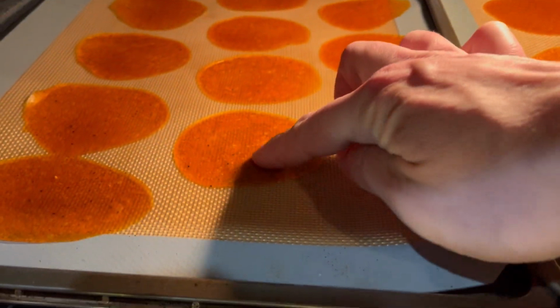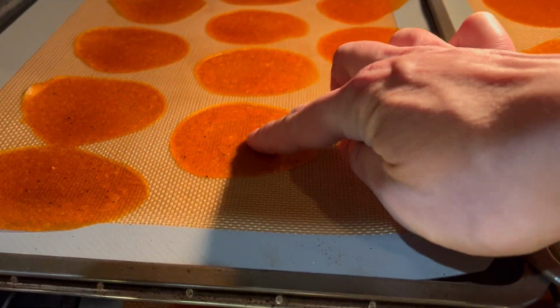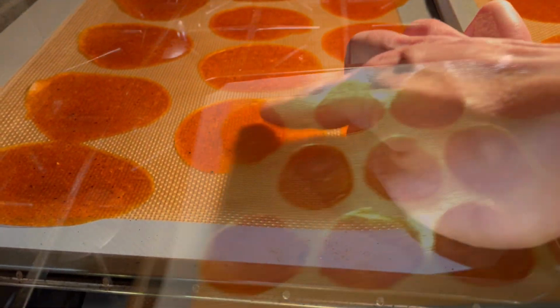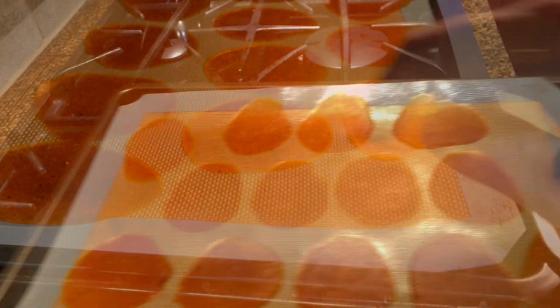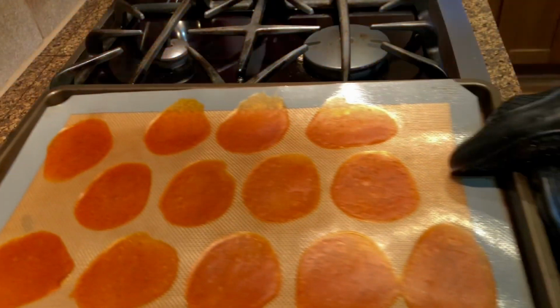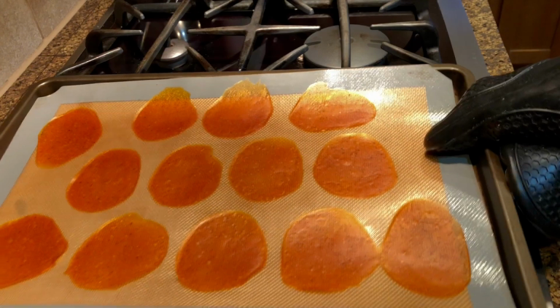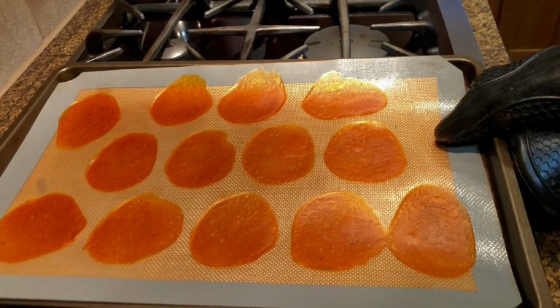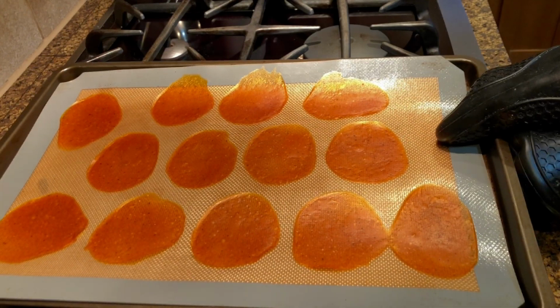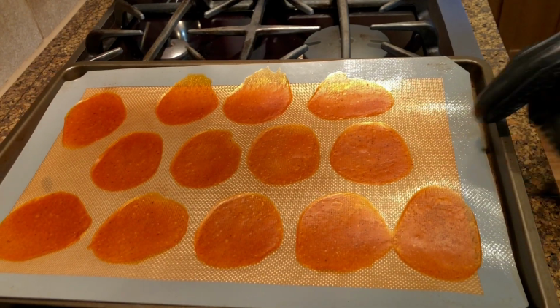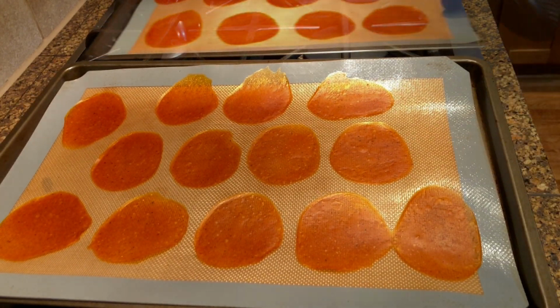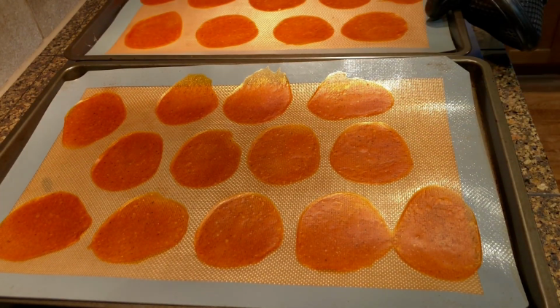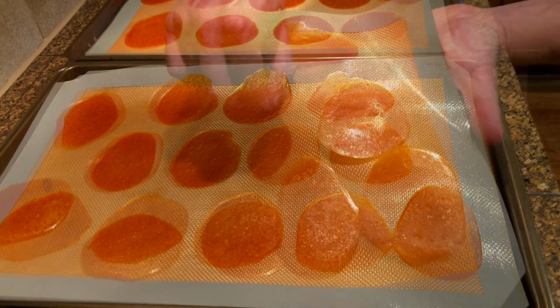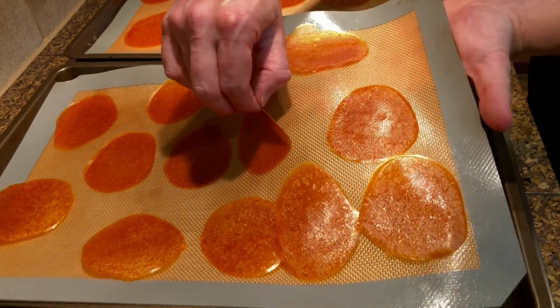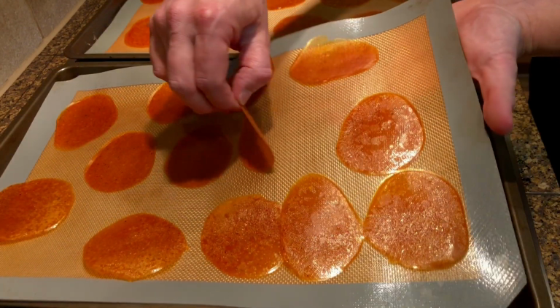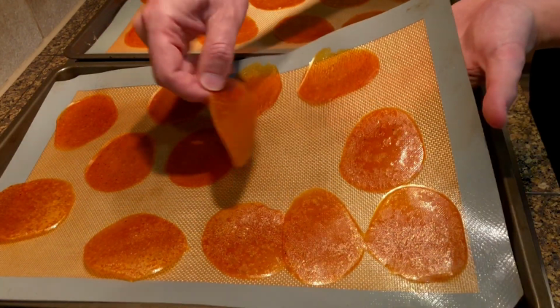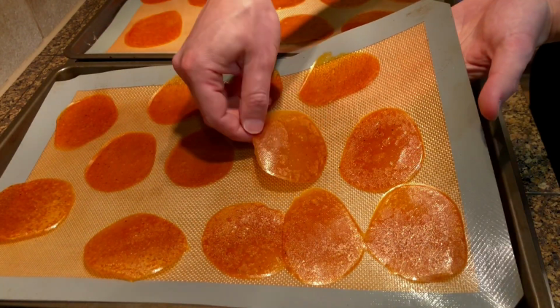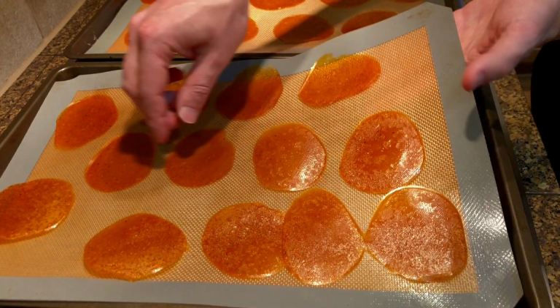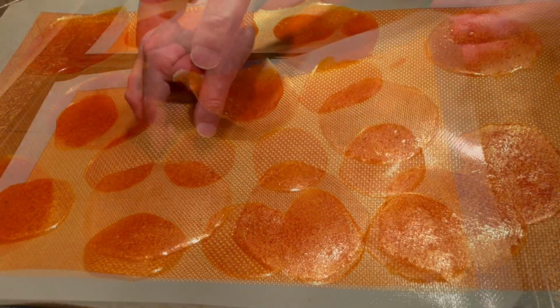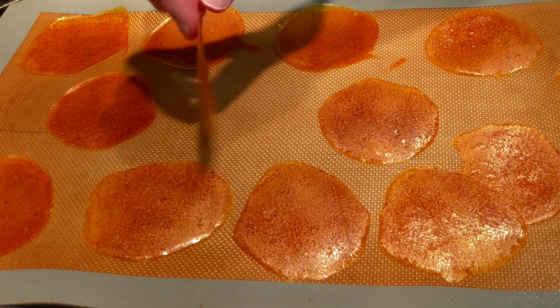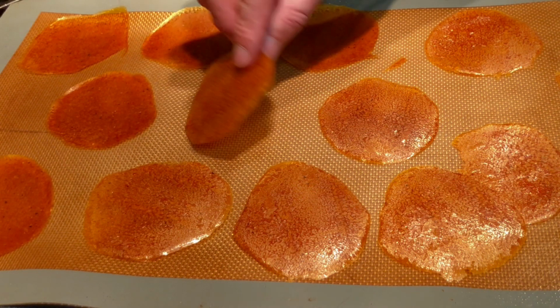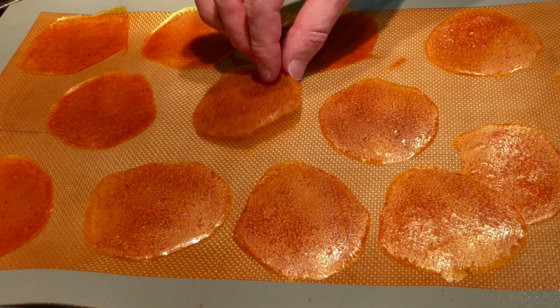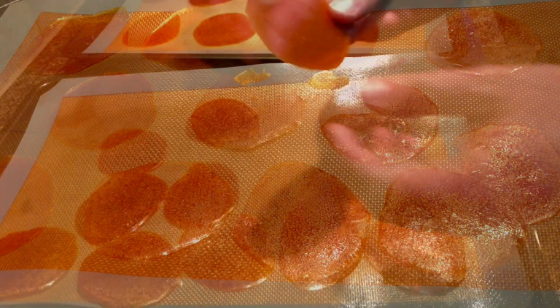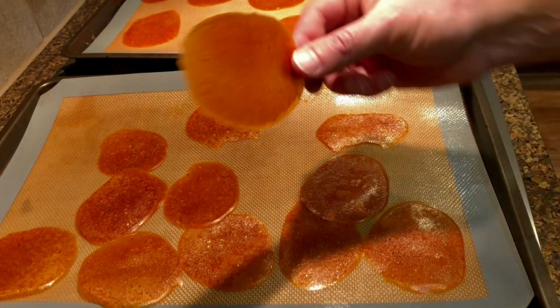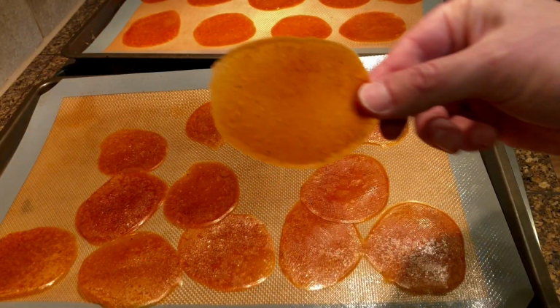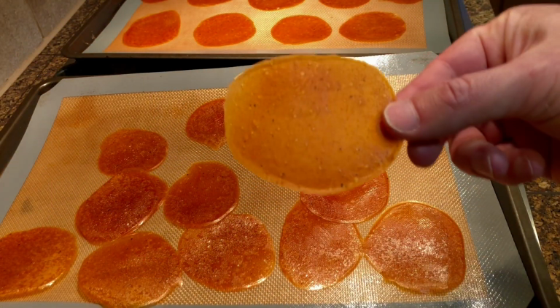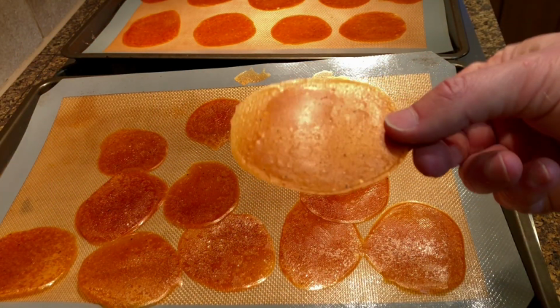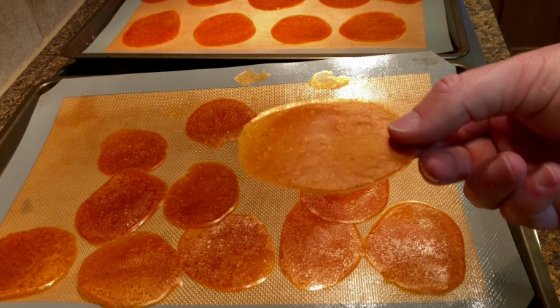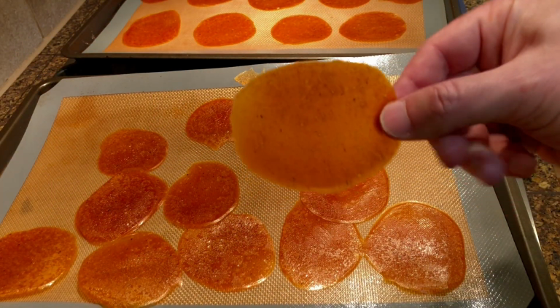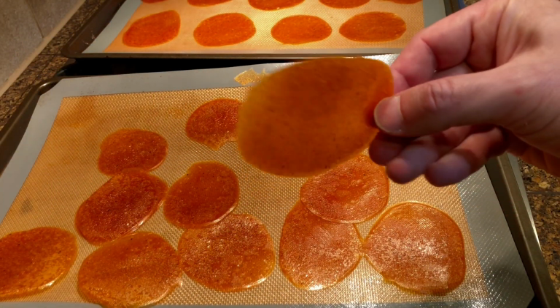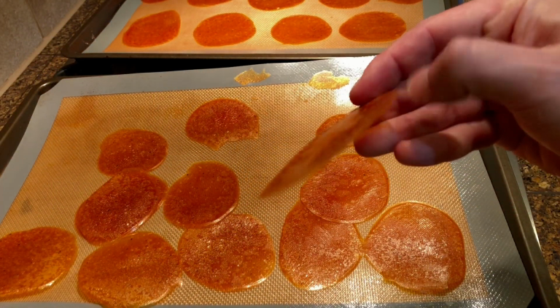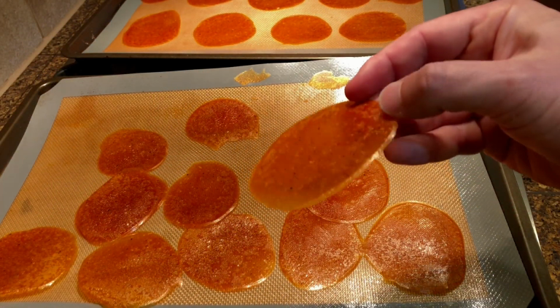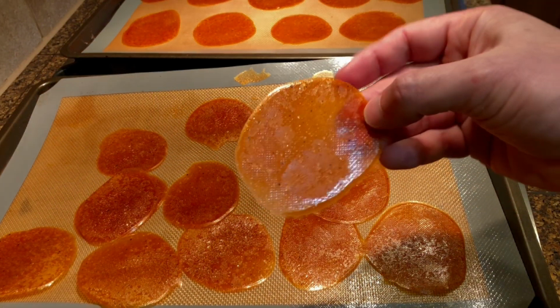Once dry, remove it from the oven. Let it cool slightly, then peel off the chips from the mat. If the backside is still wet, return it to the oven for a few additional minutes to dry.